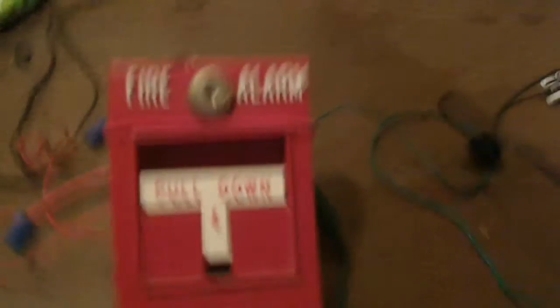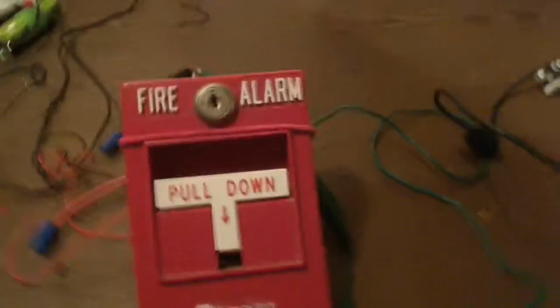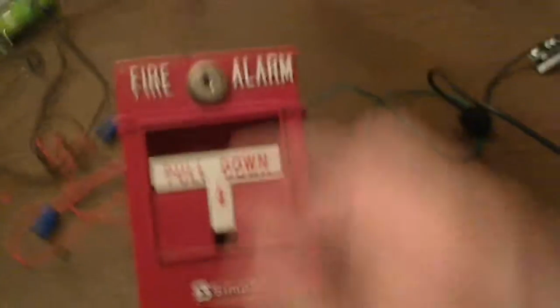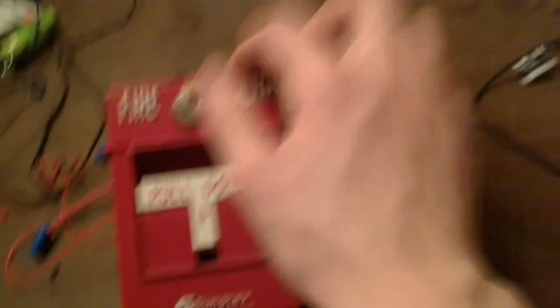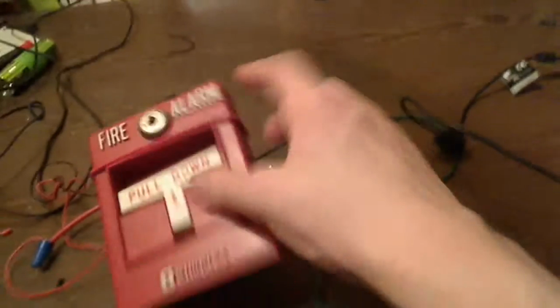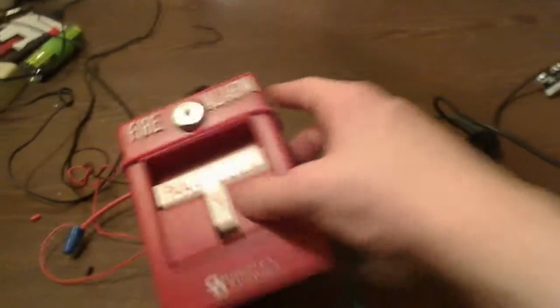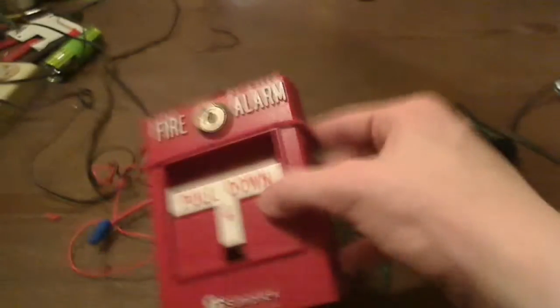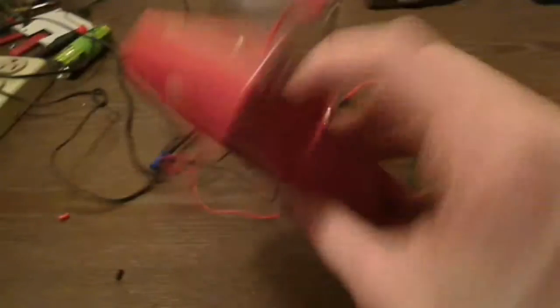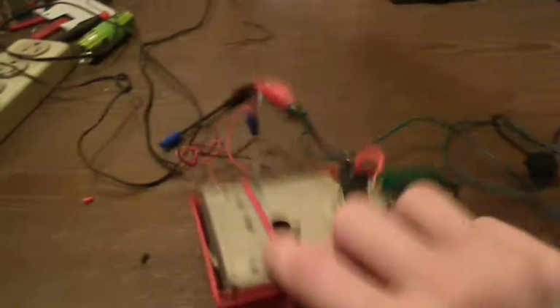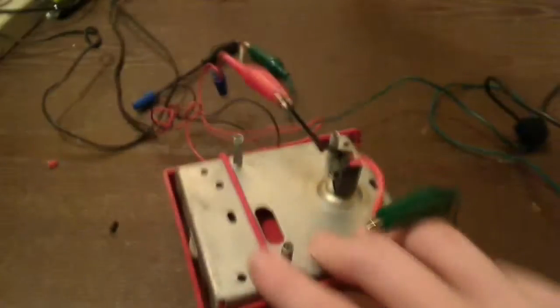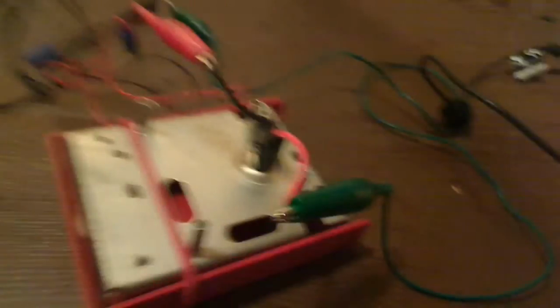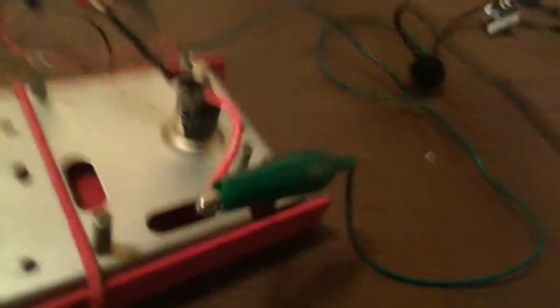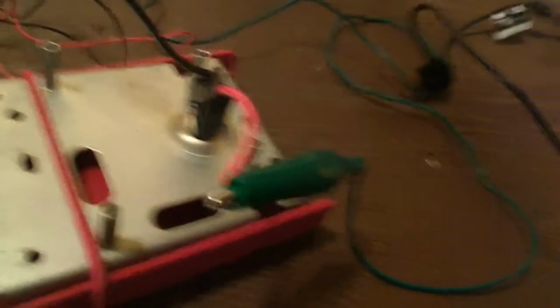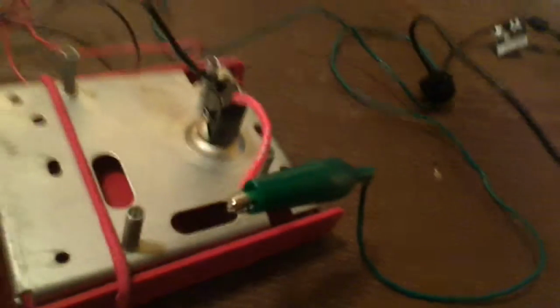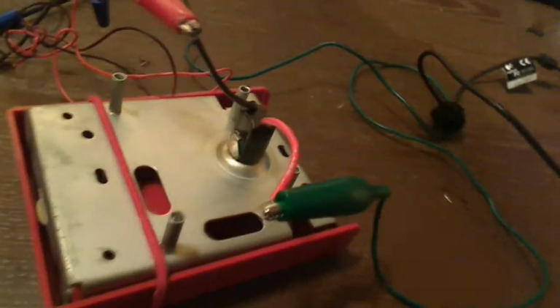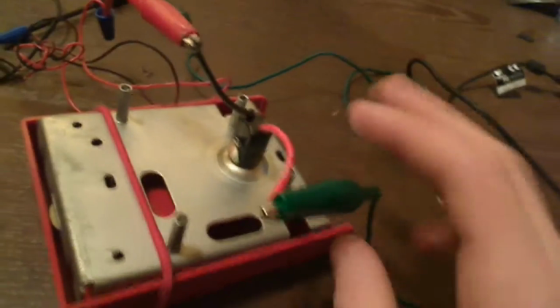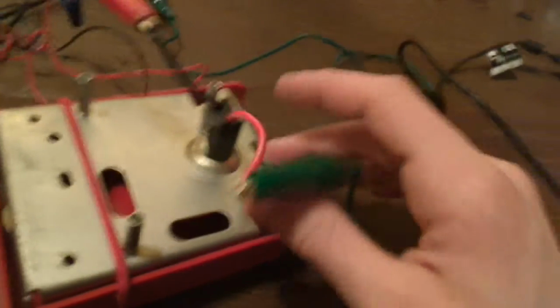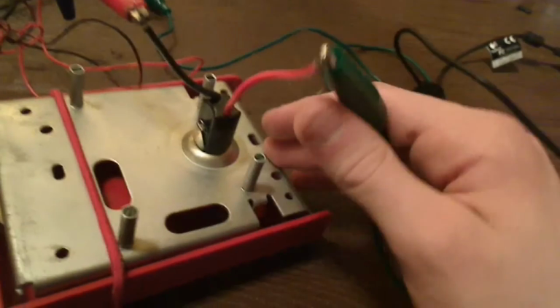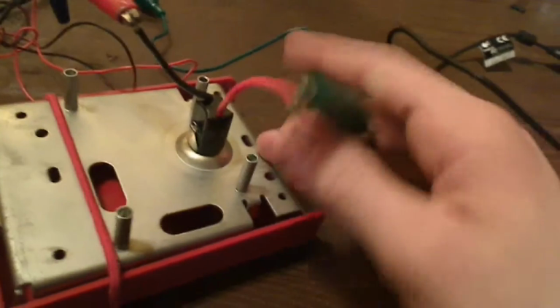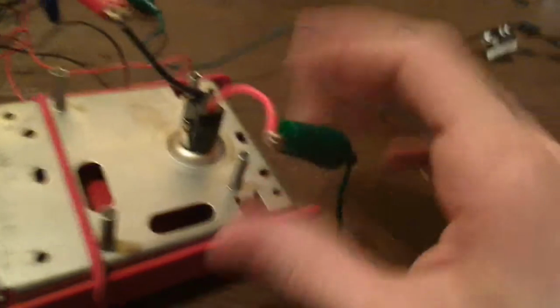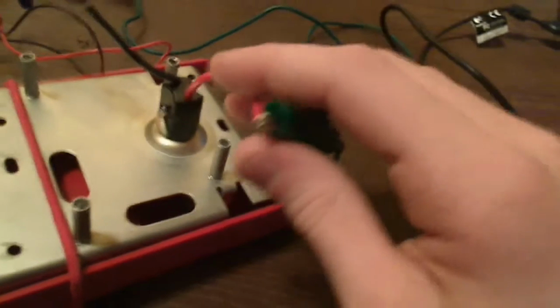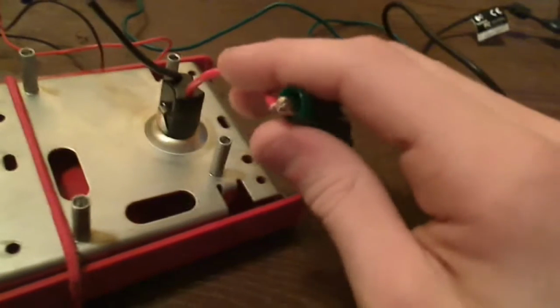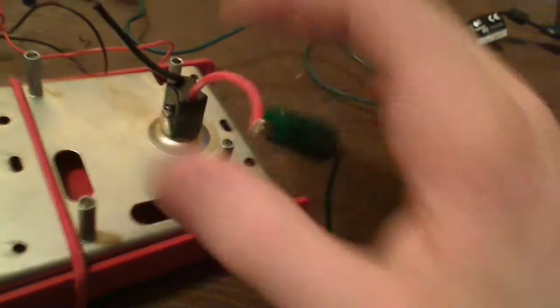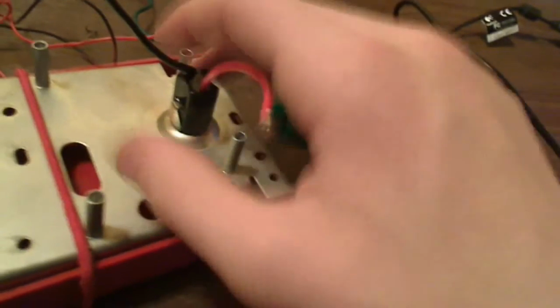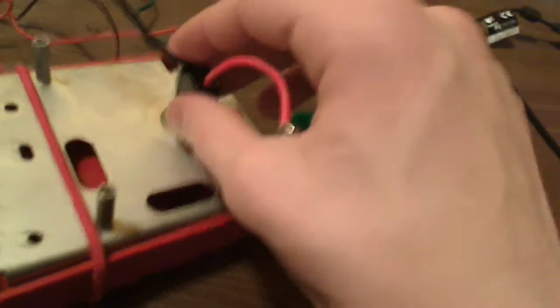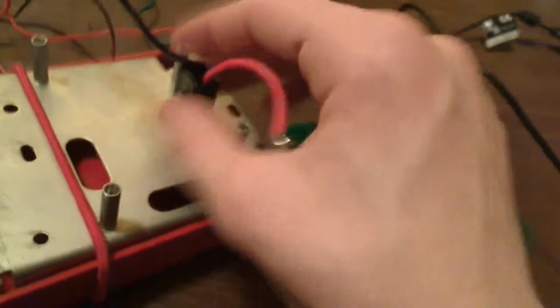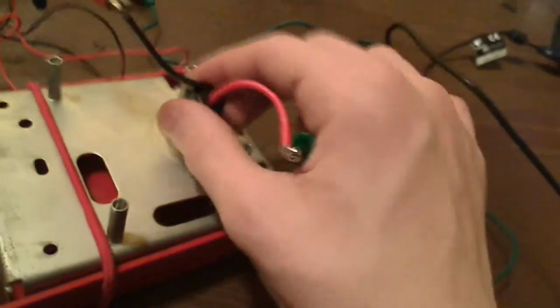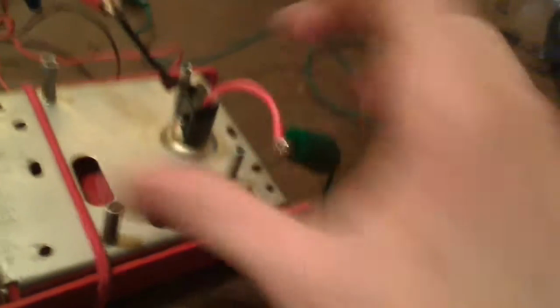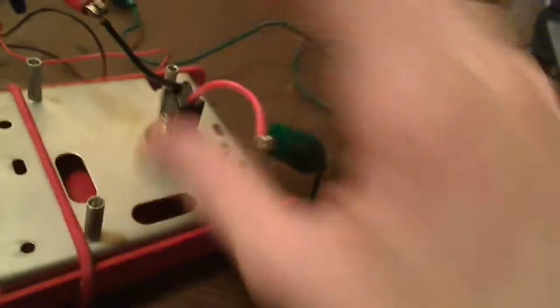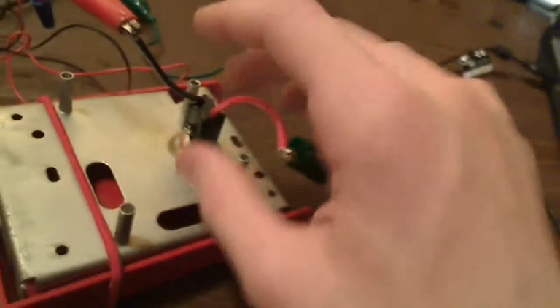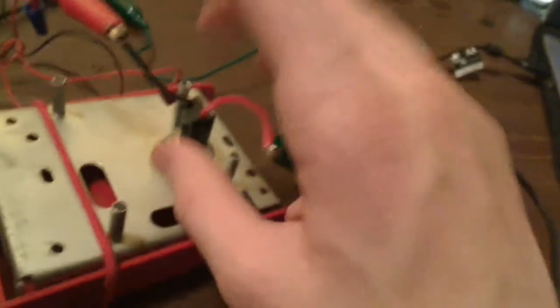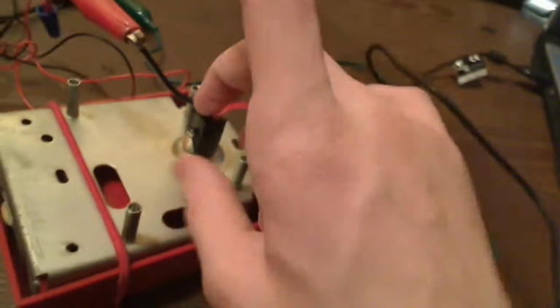Now this pull station is no longer addressable. As you can see from the back, I have converted it by removing the addressable module and connecting some clips directly to the switch.